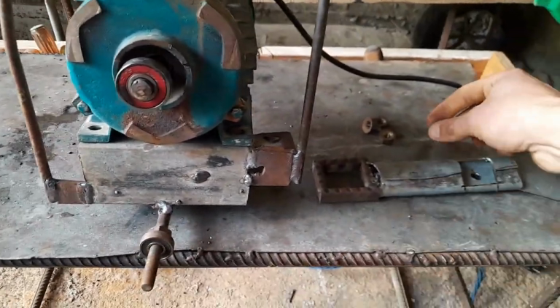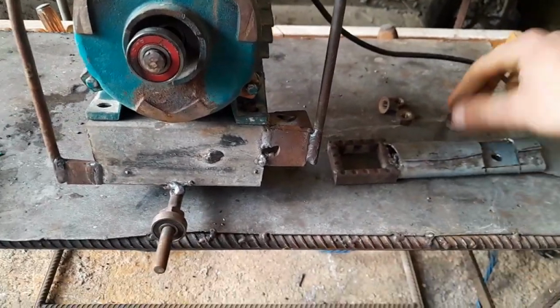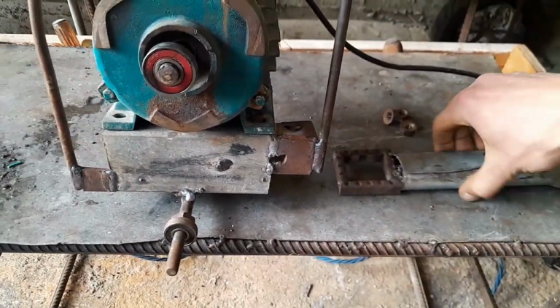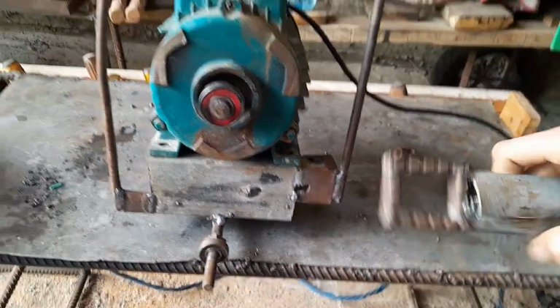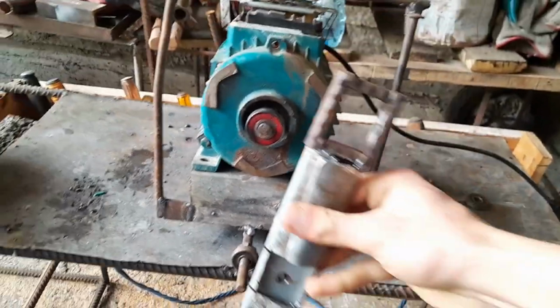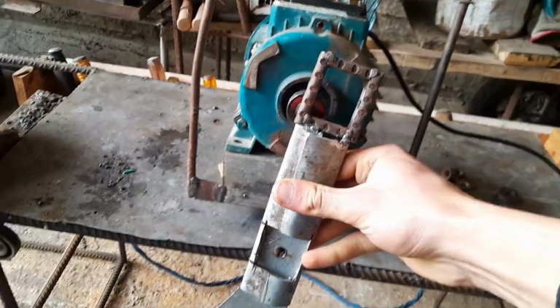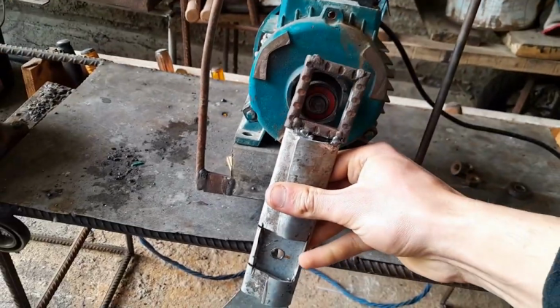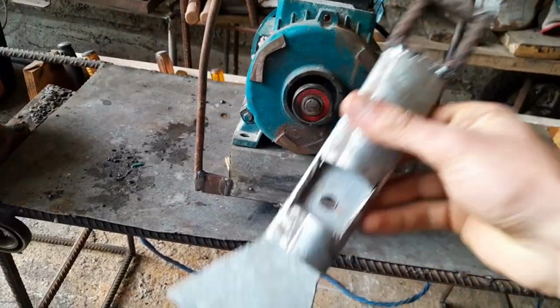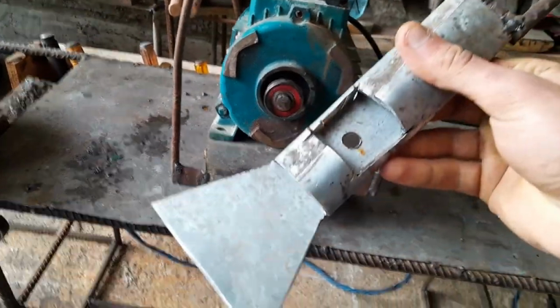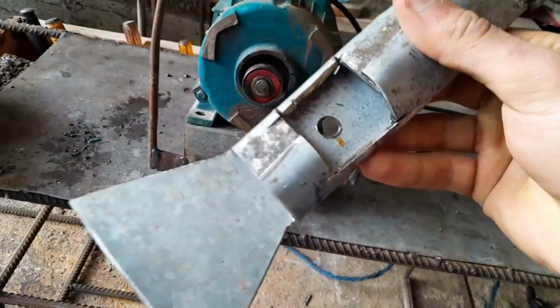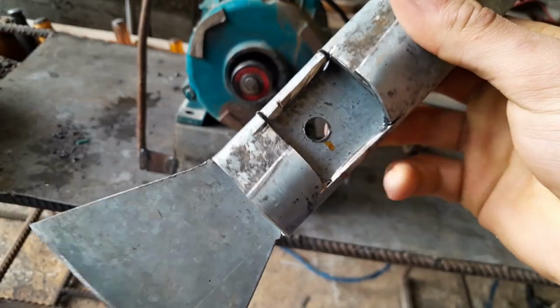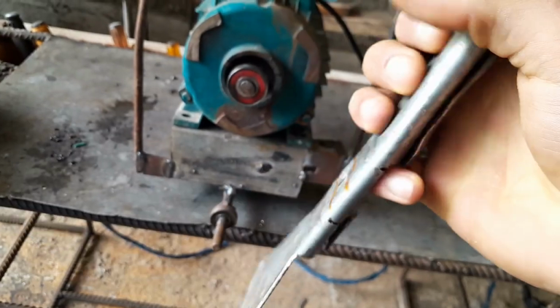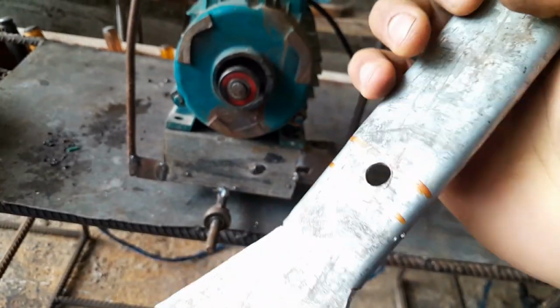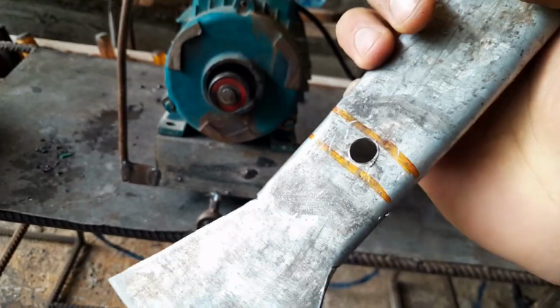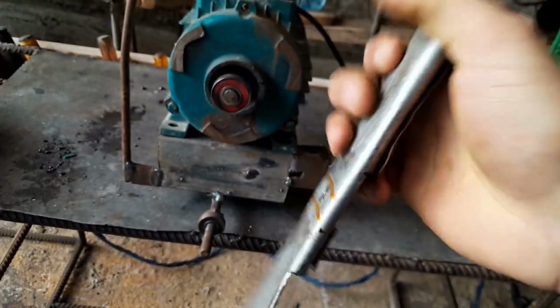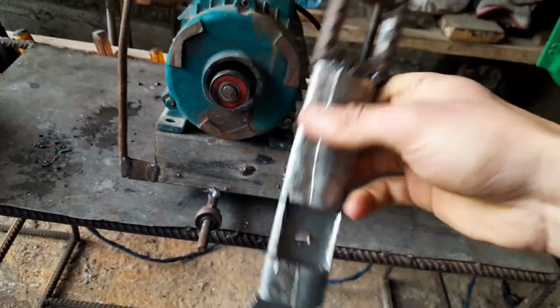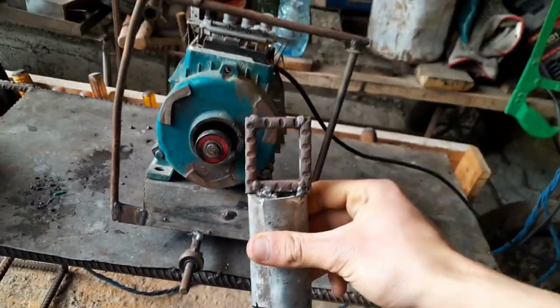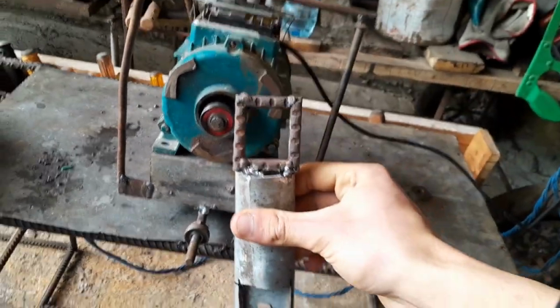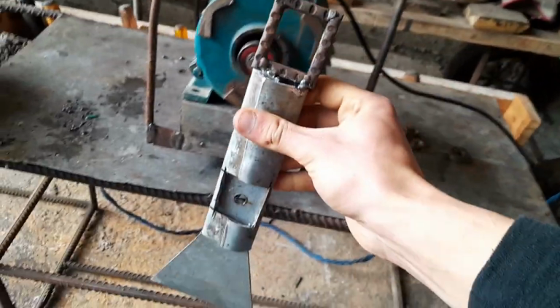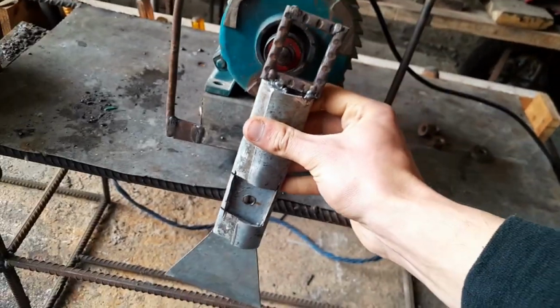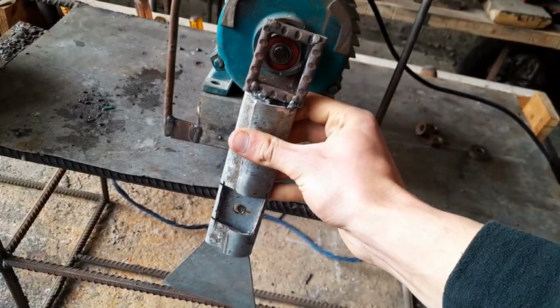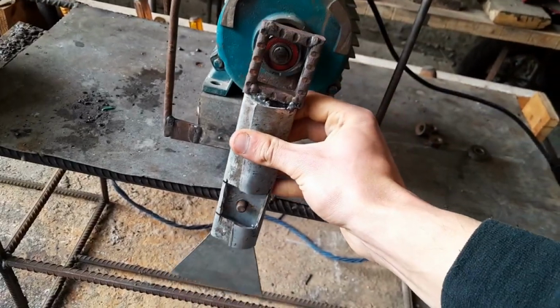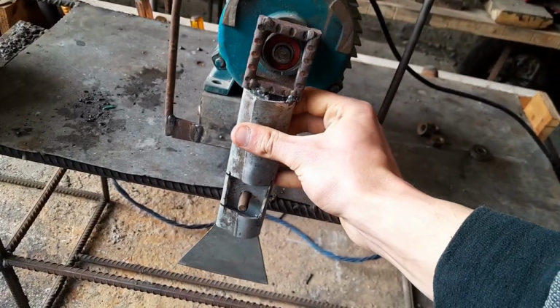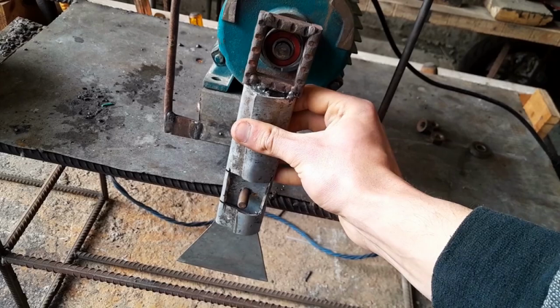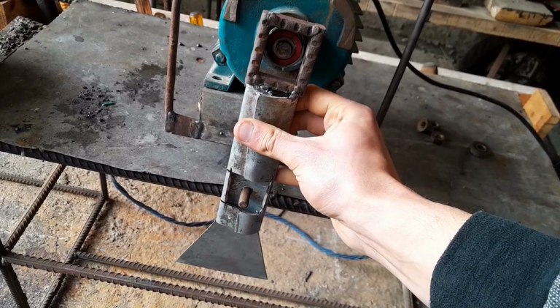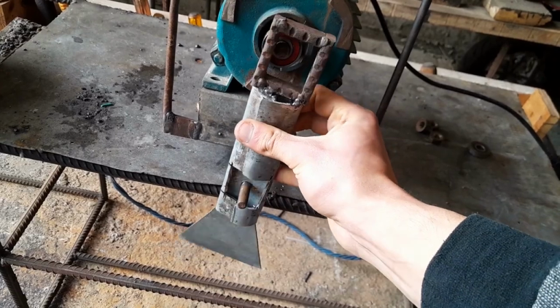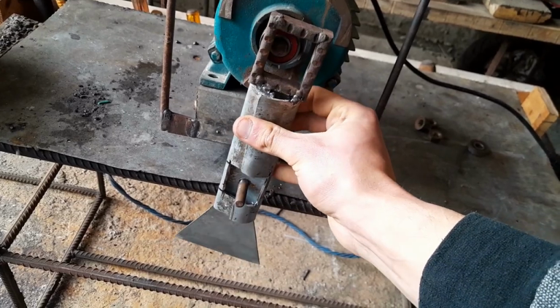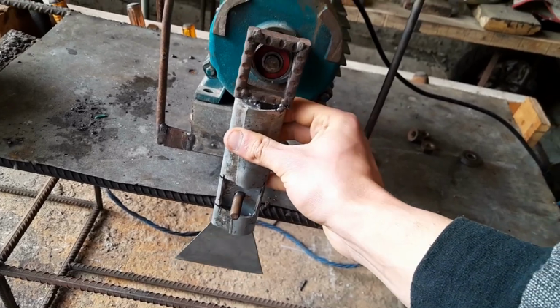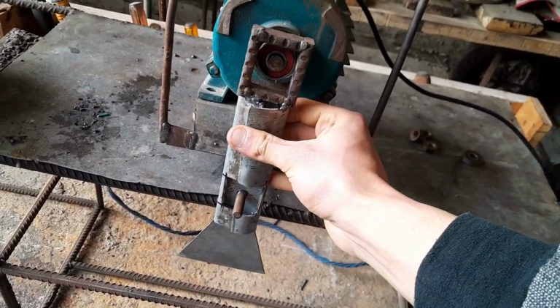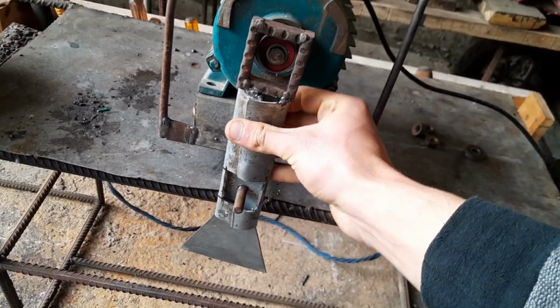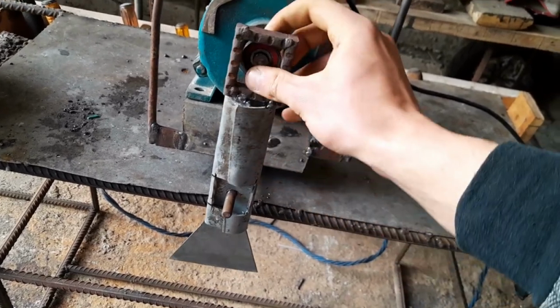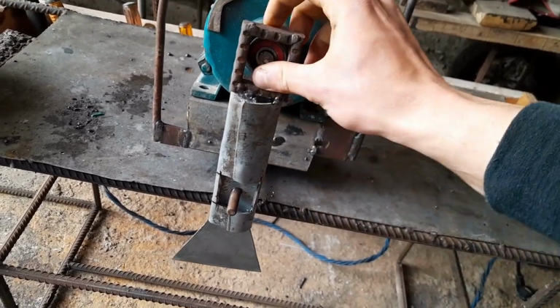We've built a fixture for the motor so it is easier to use and more holdable. It is more of a handheld powered tool than a fixed motor as it was originally designed at the factory.